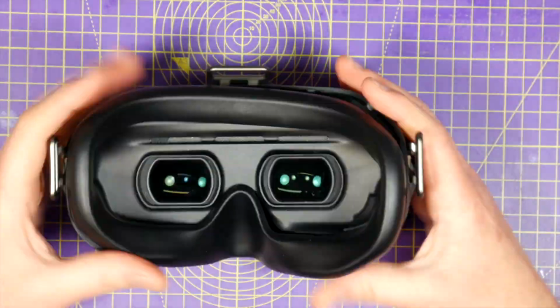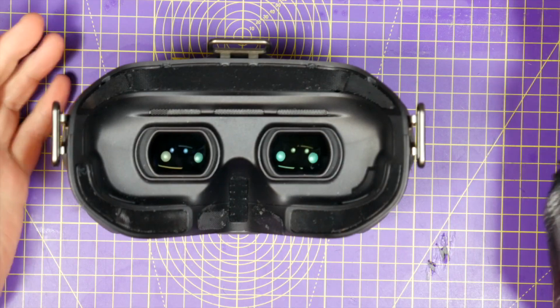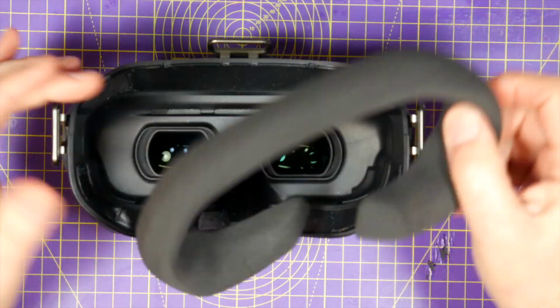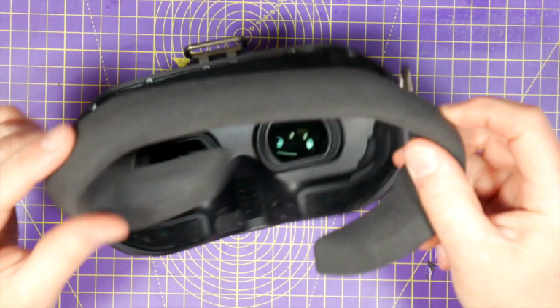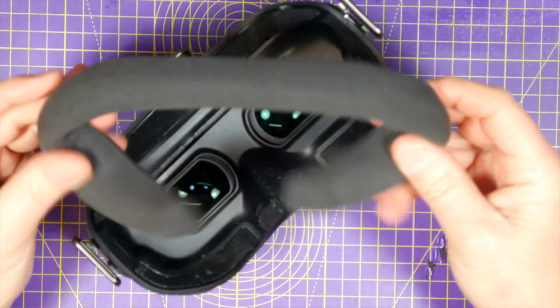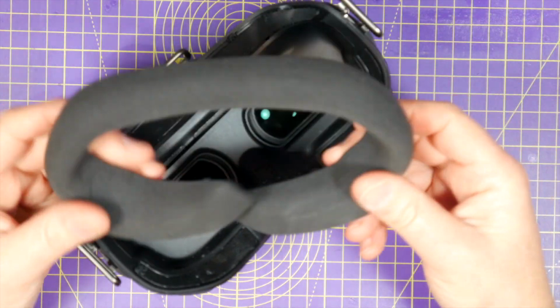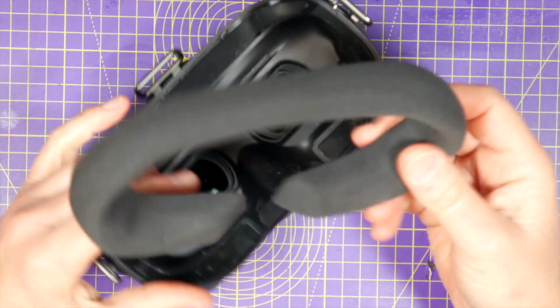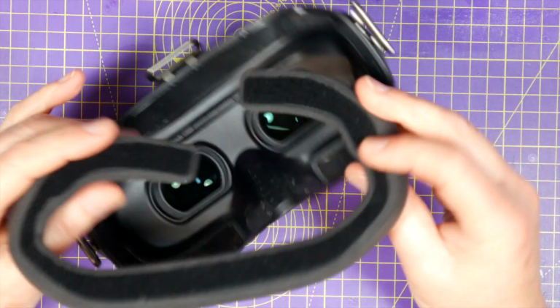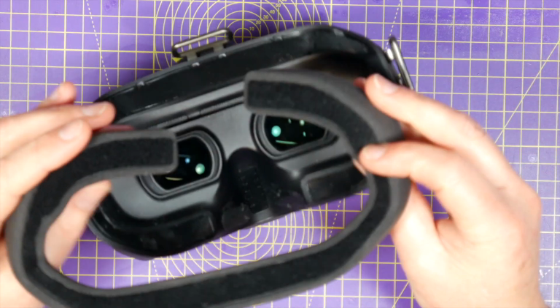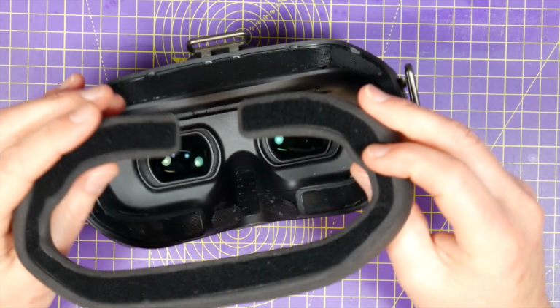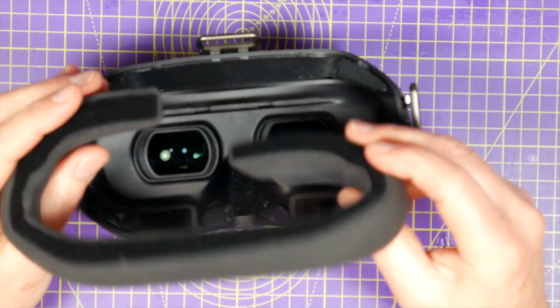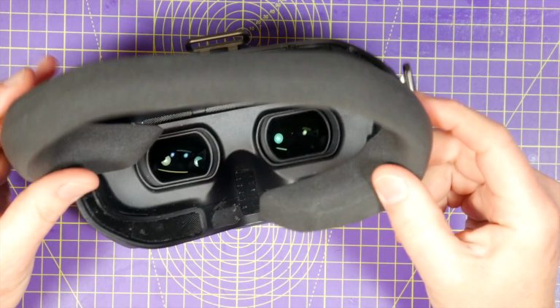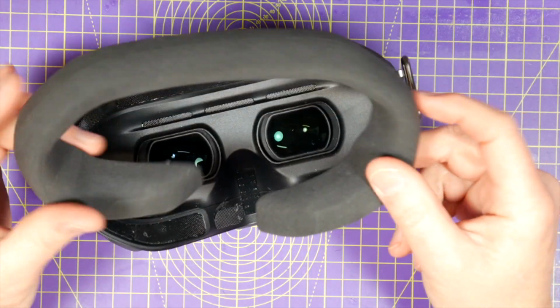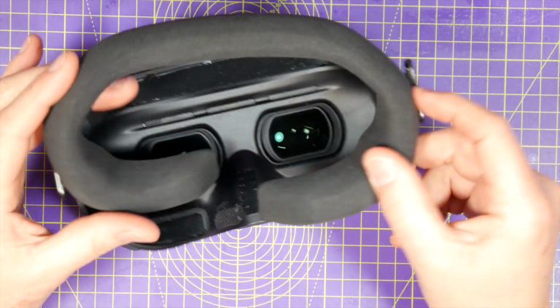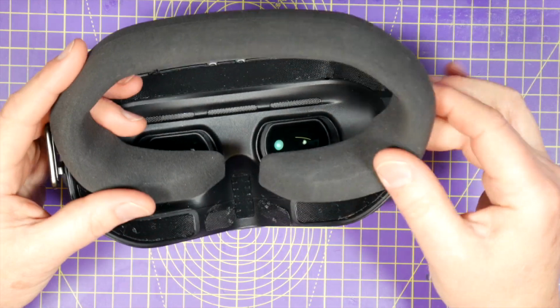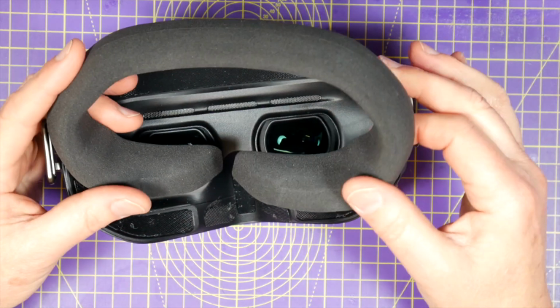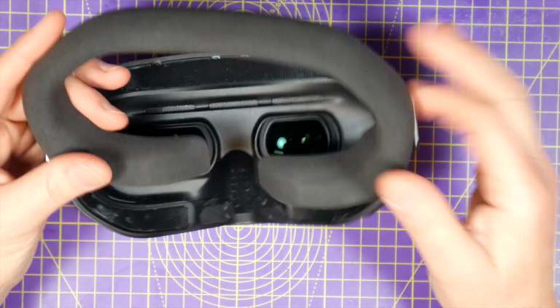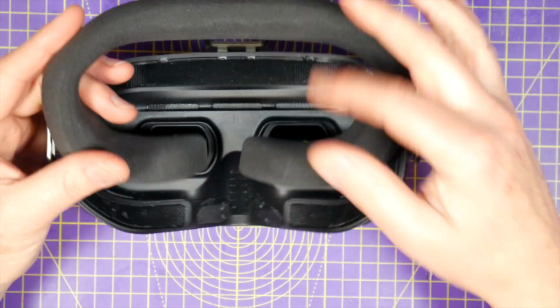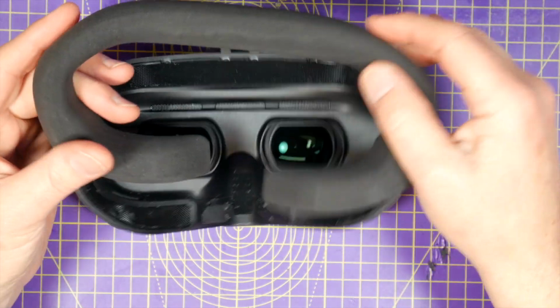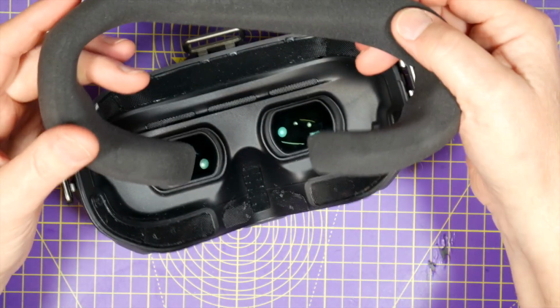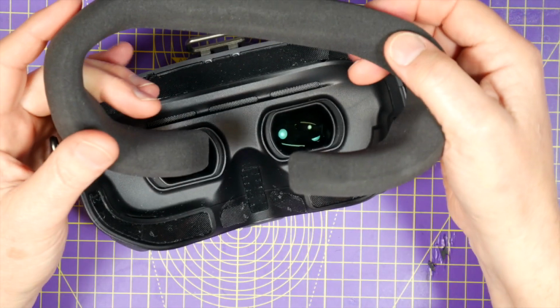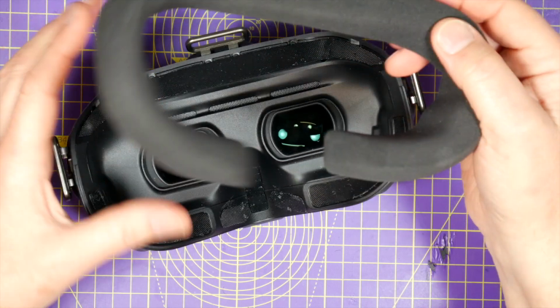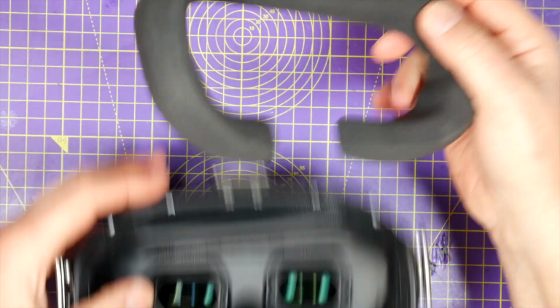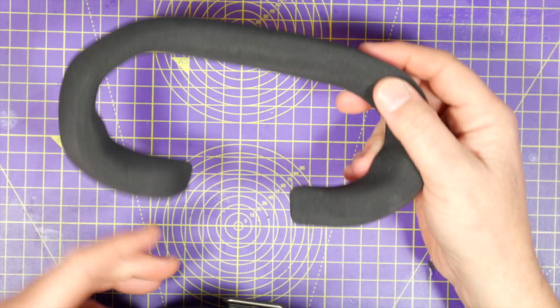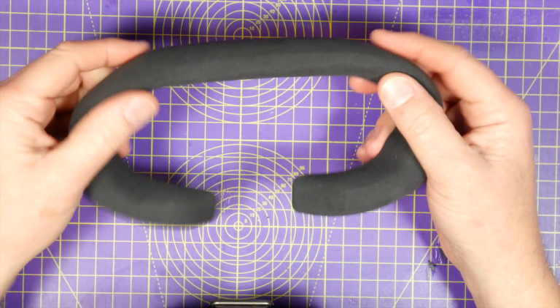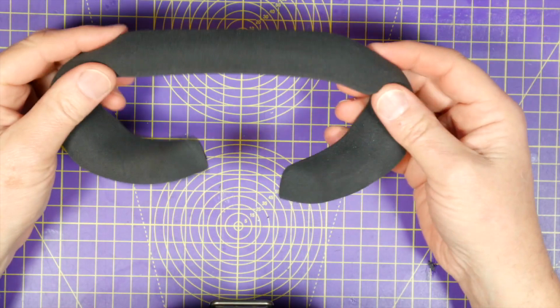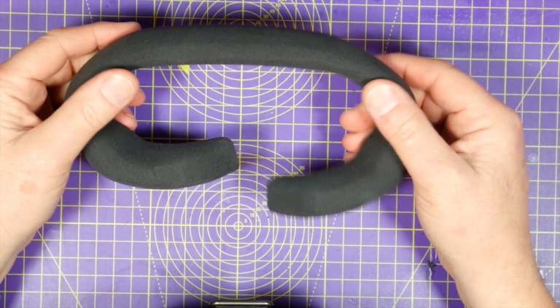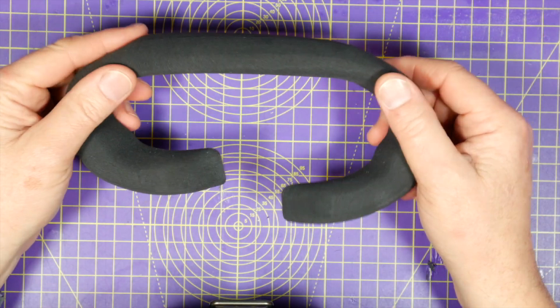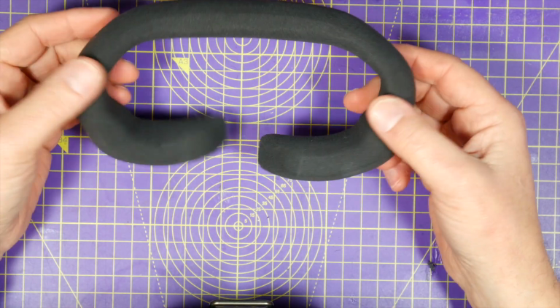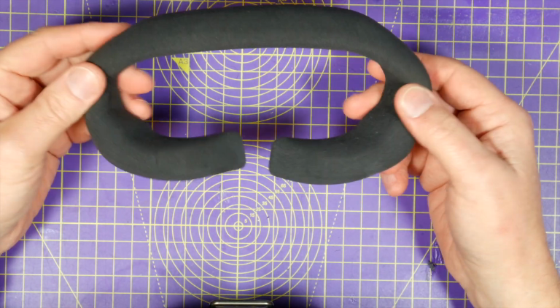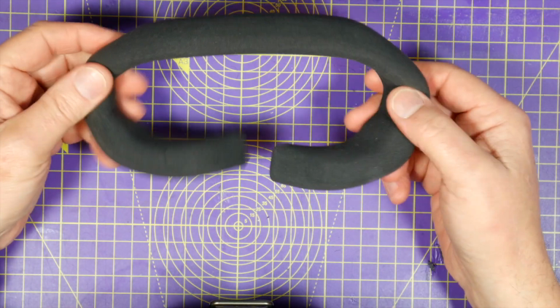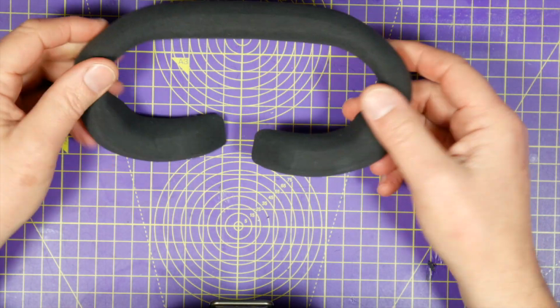DJI have got their own sponge foam padding and it's not too expensive — it's about £14. Check out the links below for the latest pricing. These are nice, high quality, and the fit for me is pretty good.